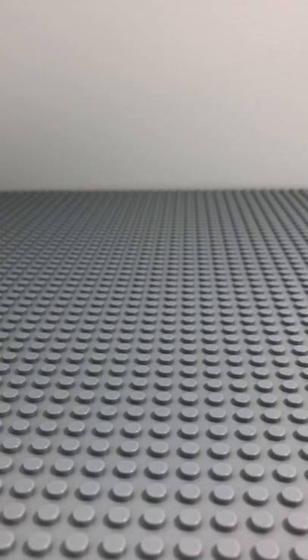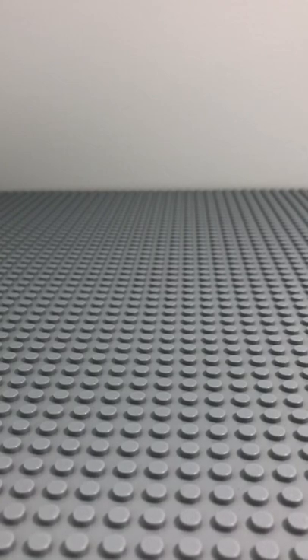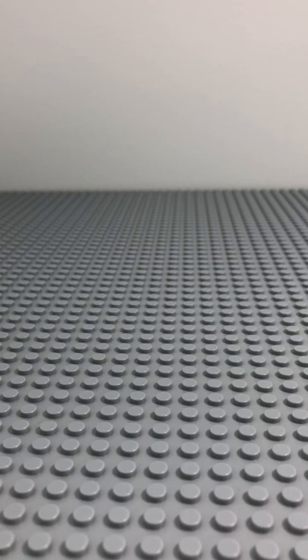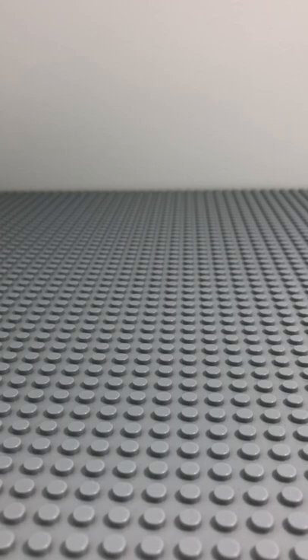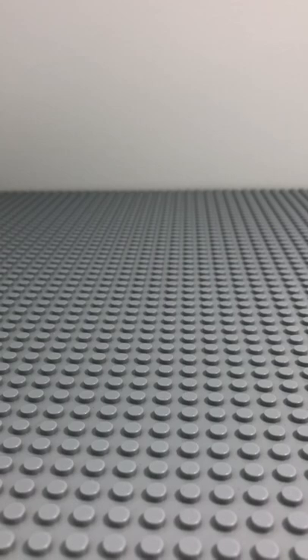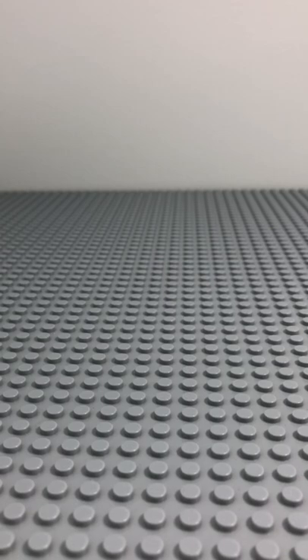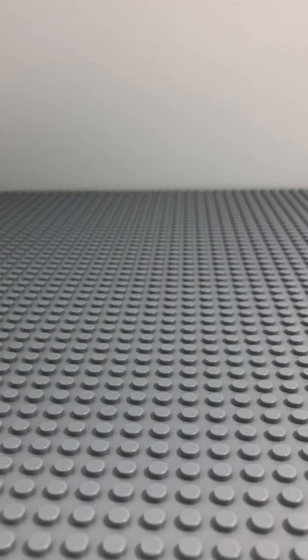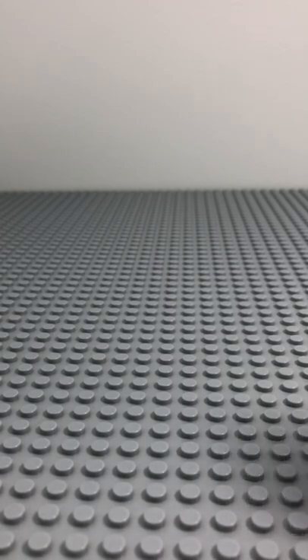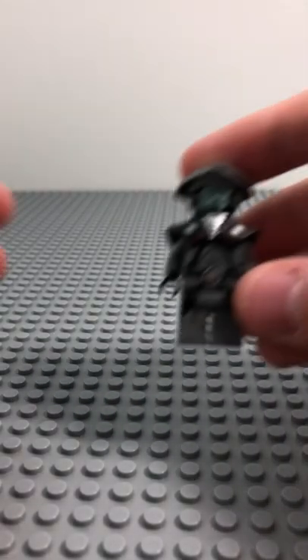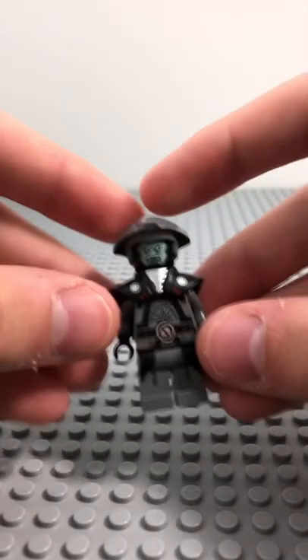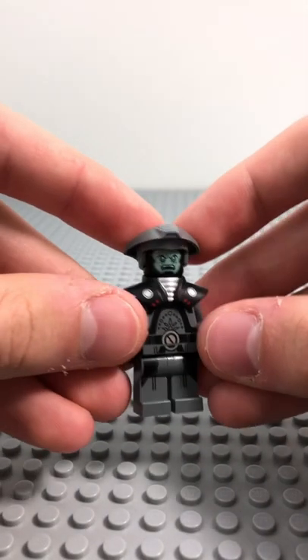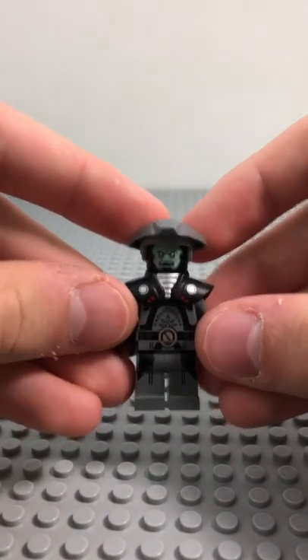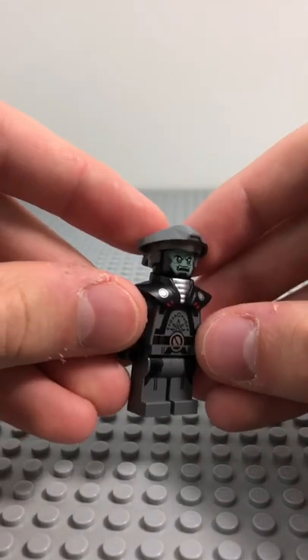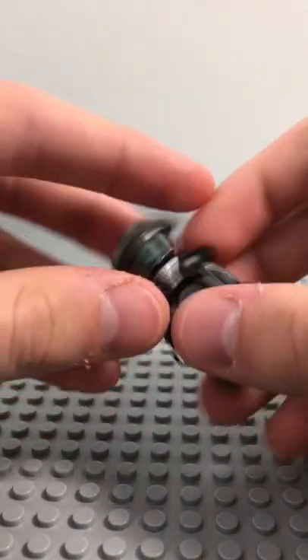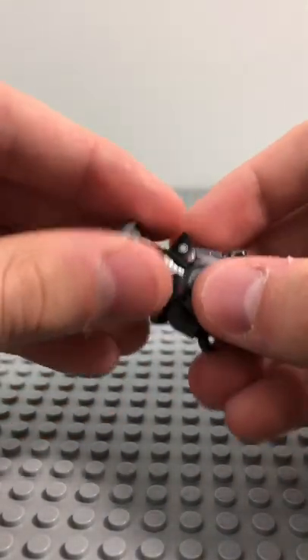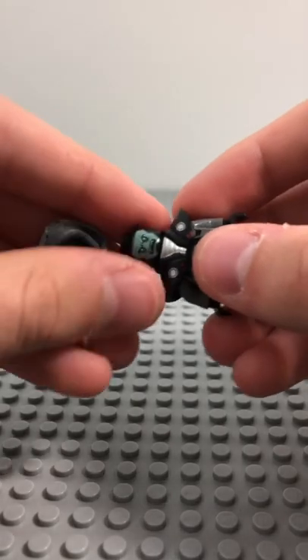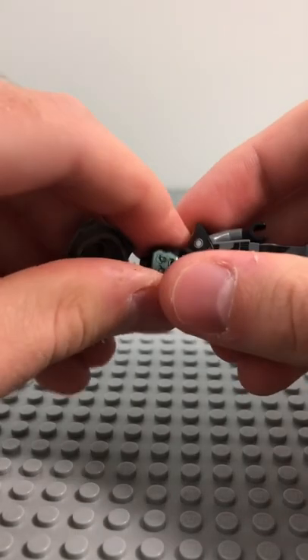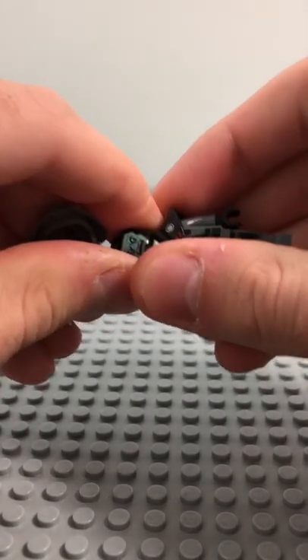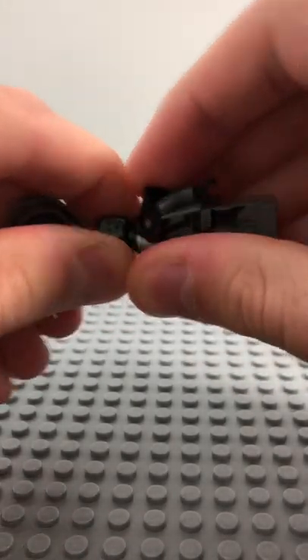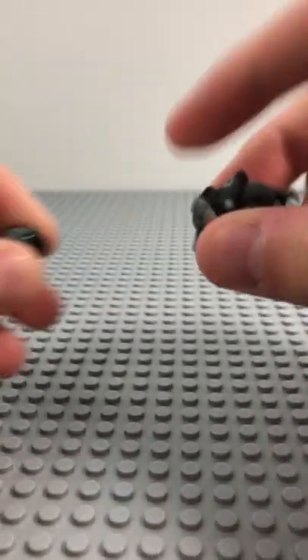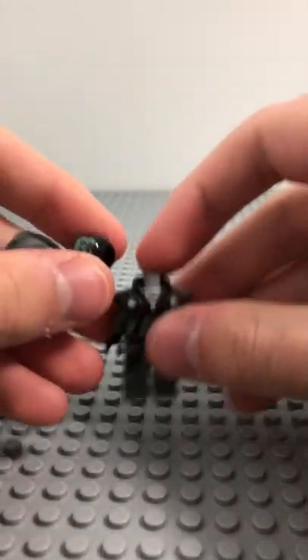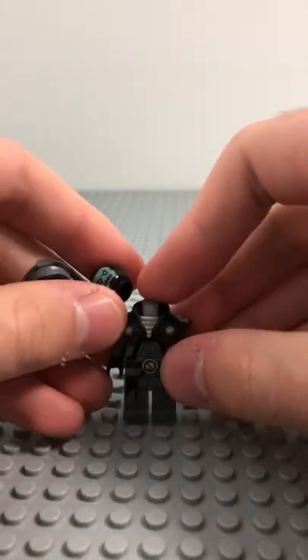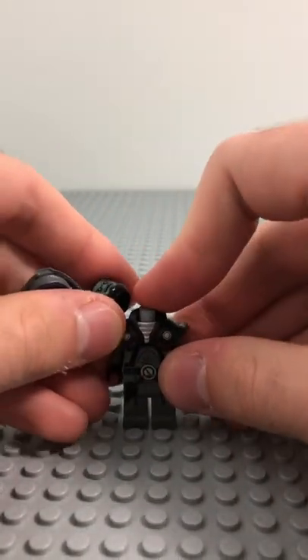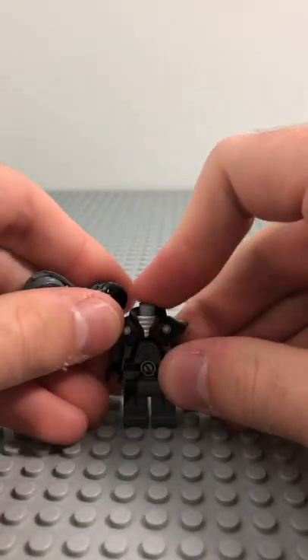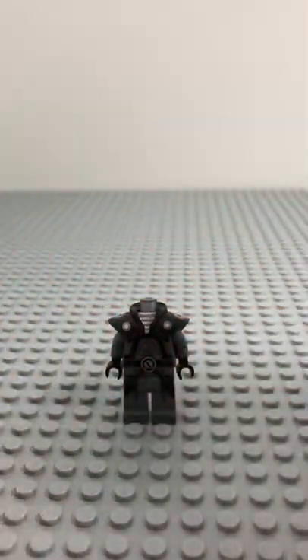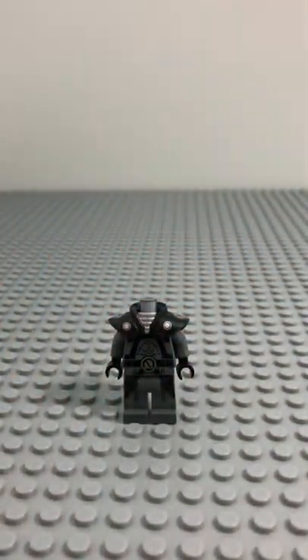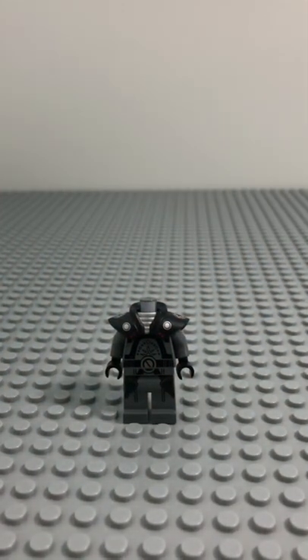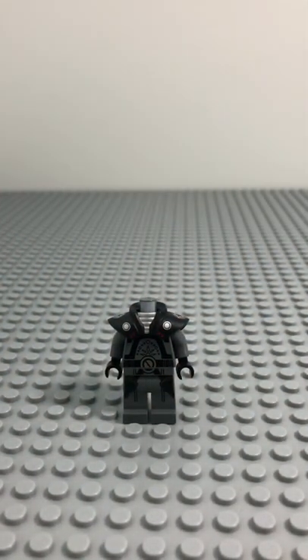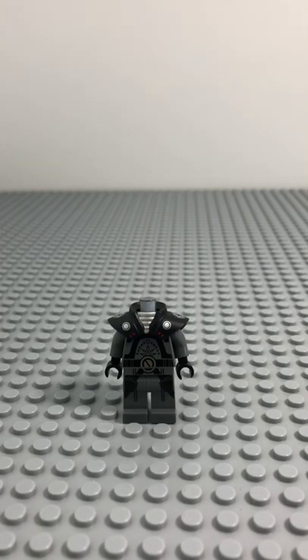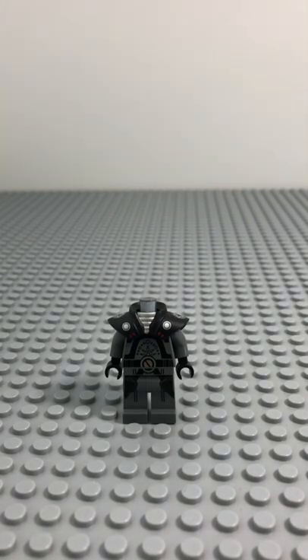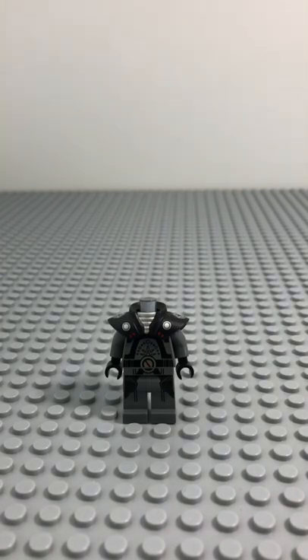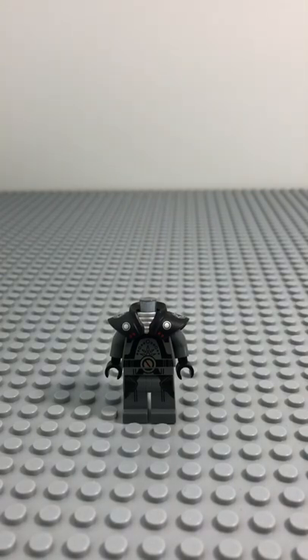First up, we're using the Fifth Brother's outfit. Hopefully you guys have this minifigure. I know he's pretty rare right now, but maybe you guys can come up with something that looks pretty similar.